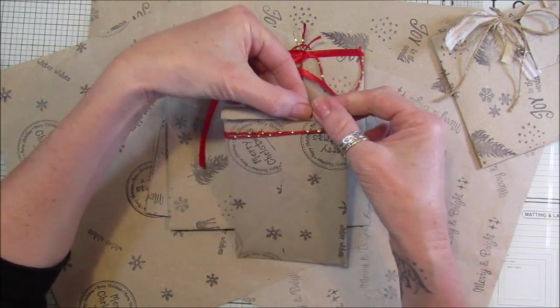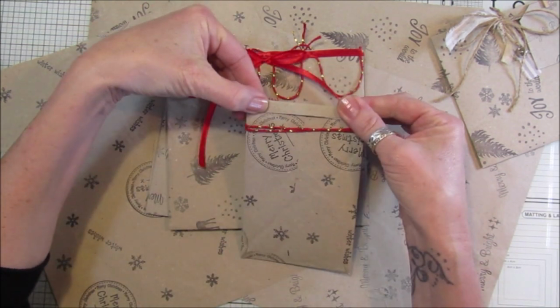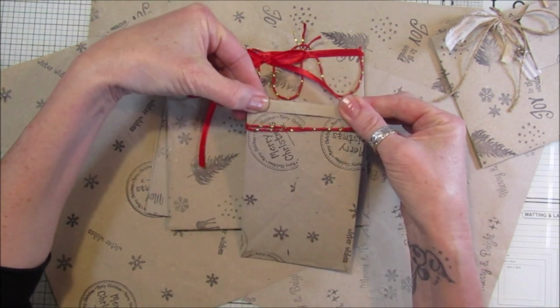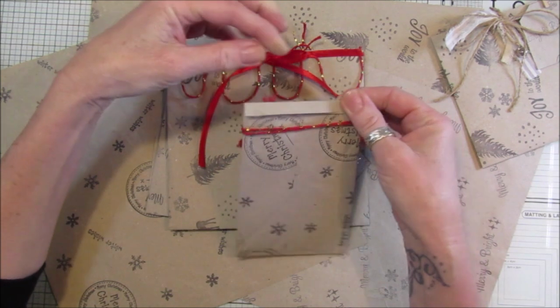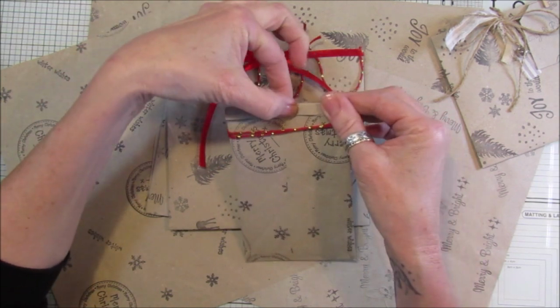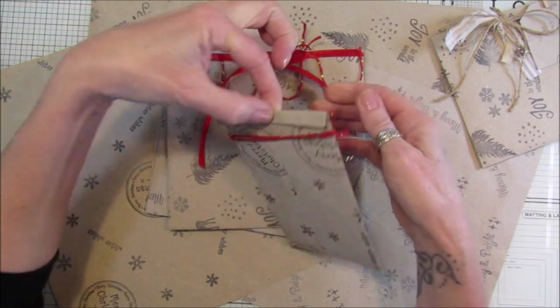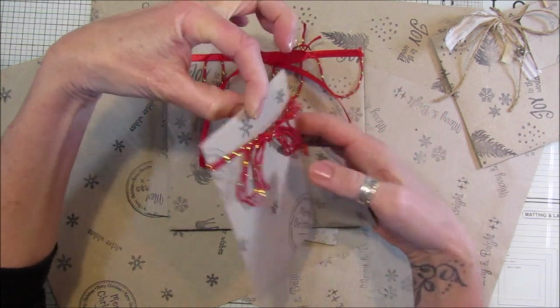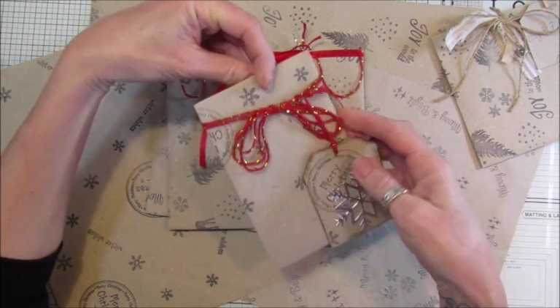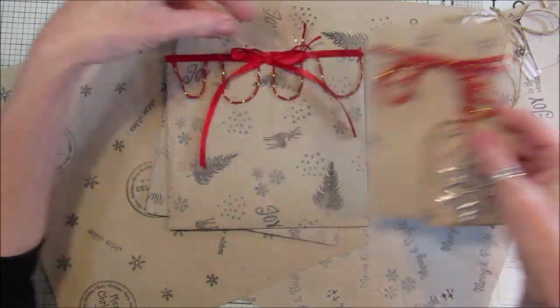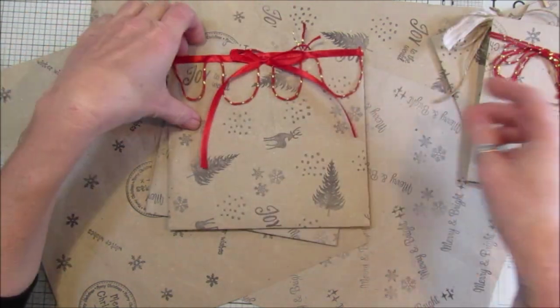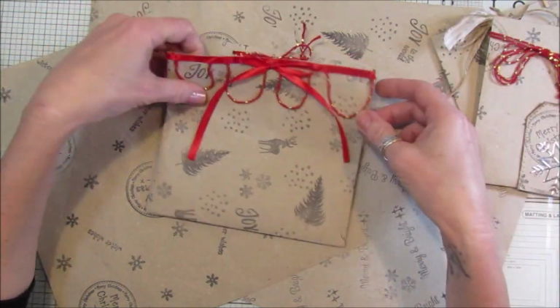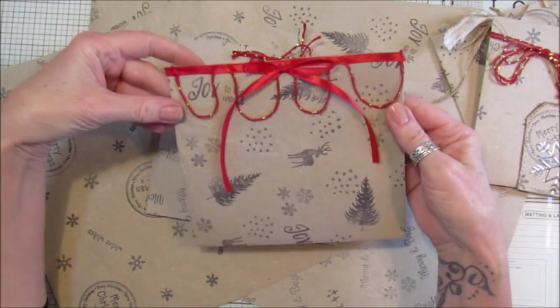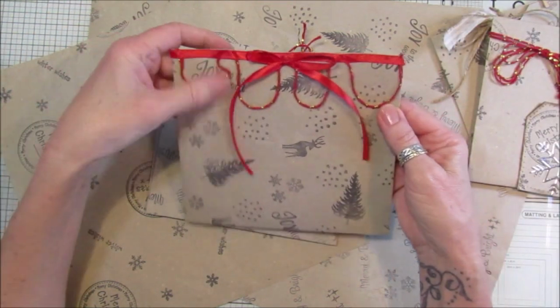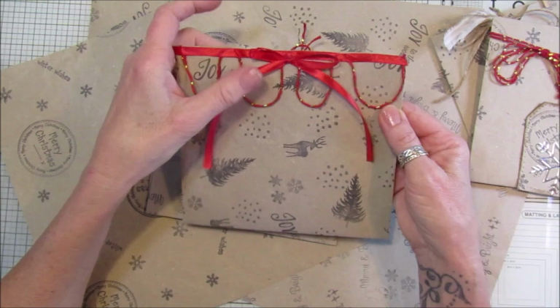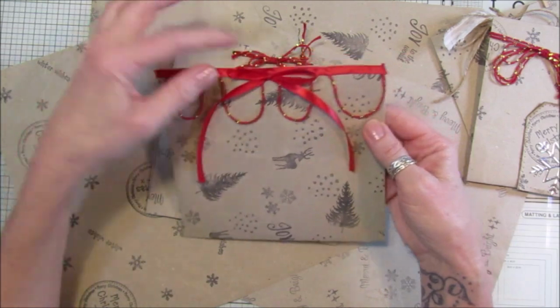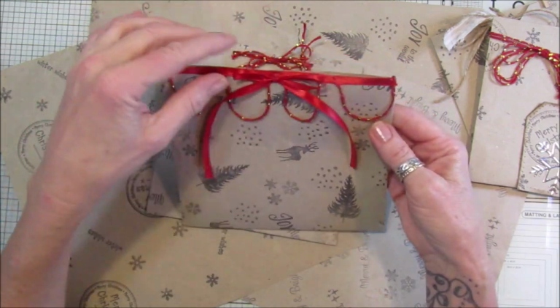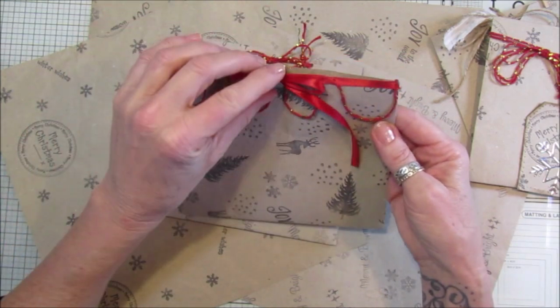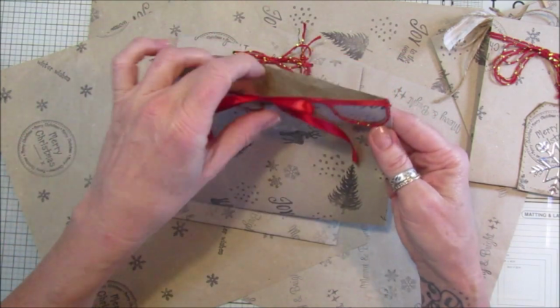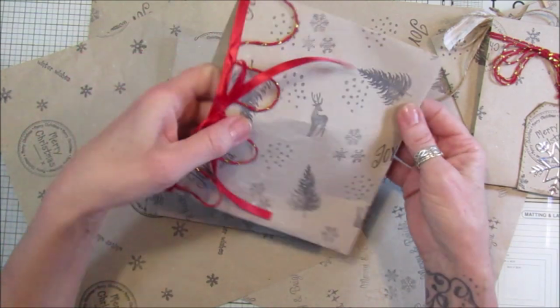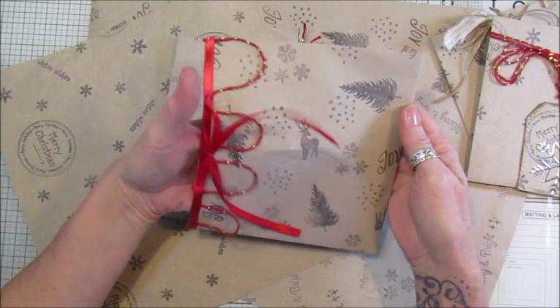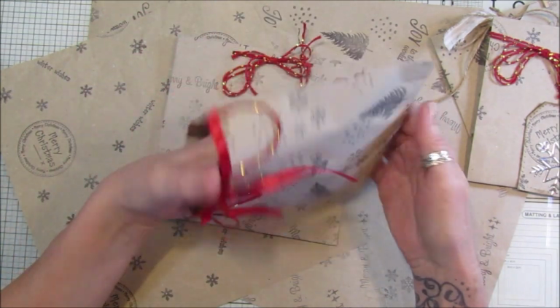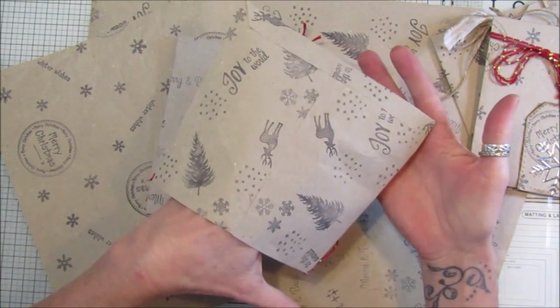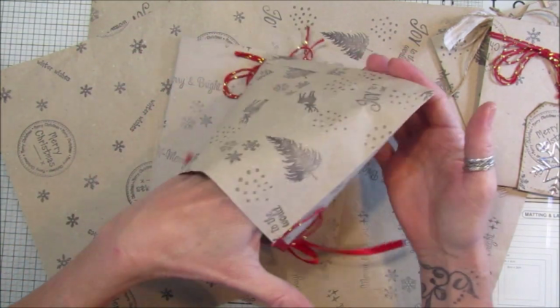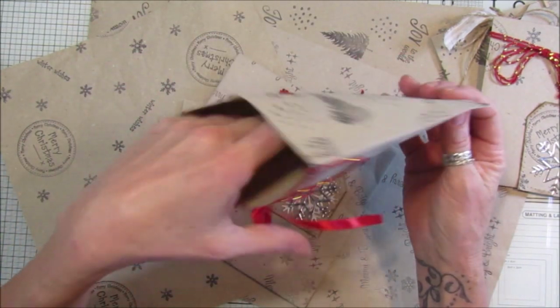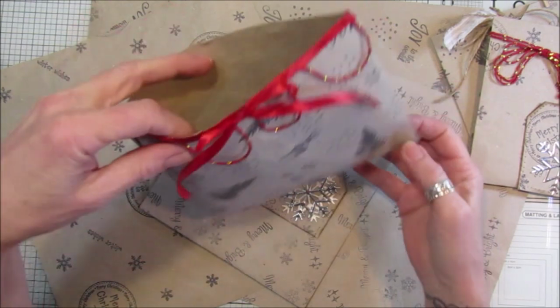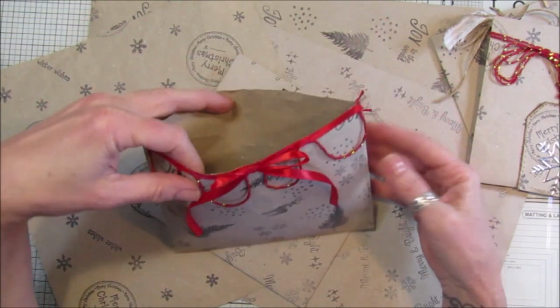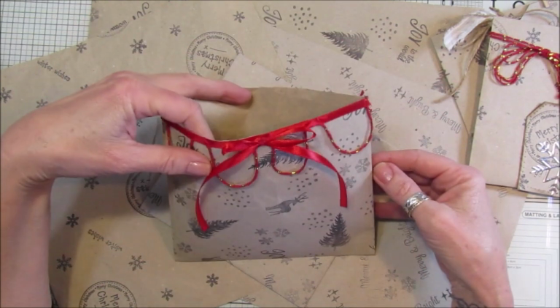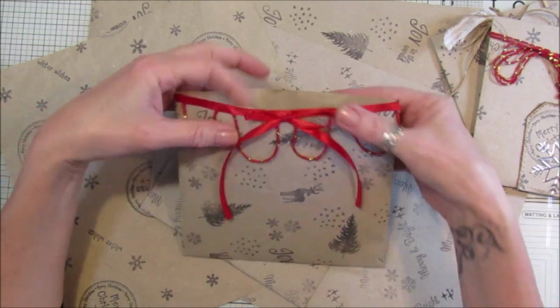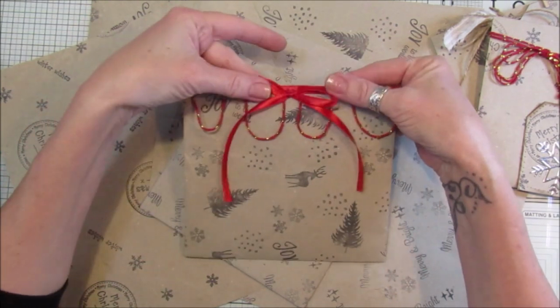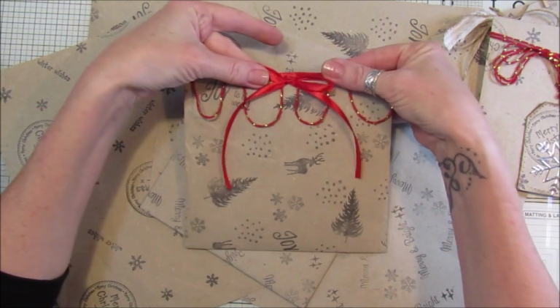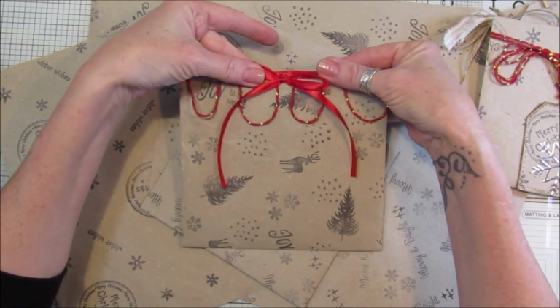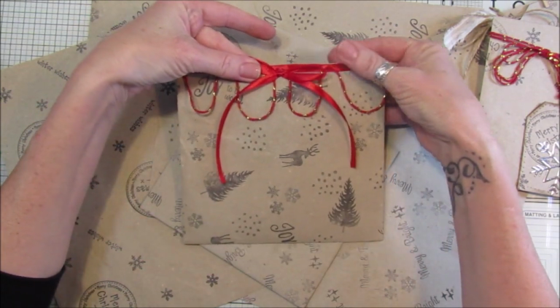This one I've just added a little bit of string and some ribbon, and I've left it open so we can pop a little gift in there and close it up.